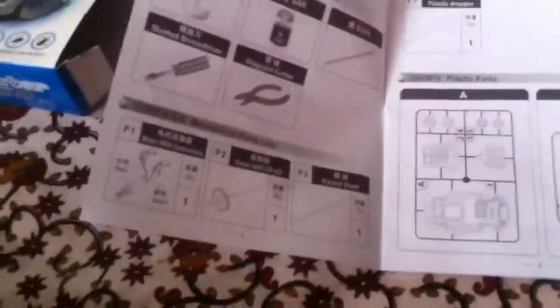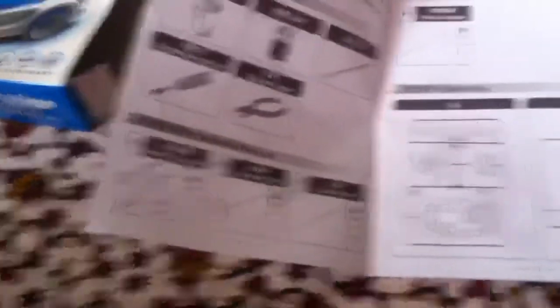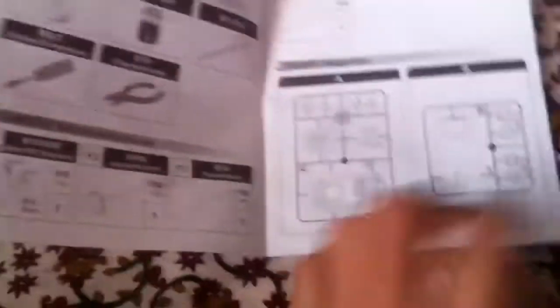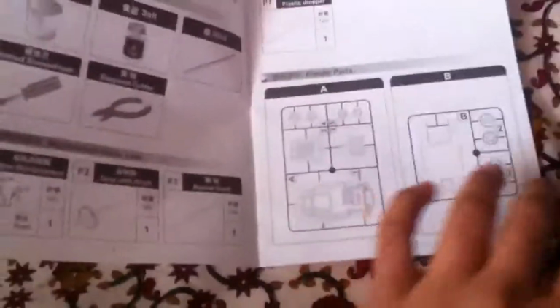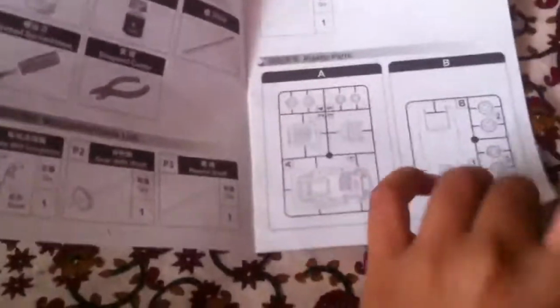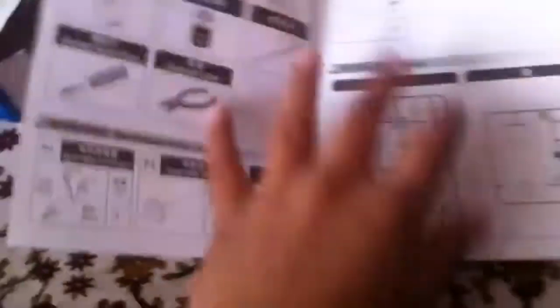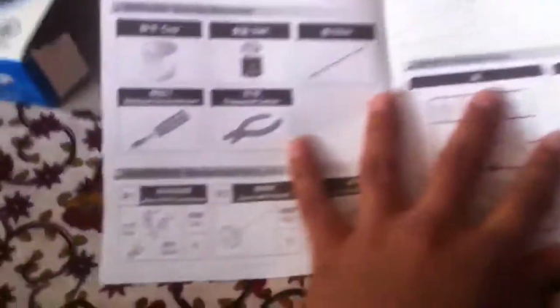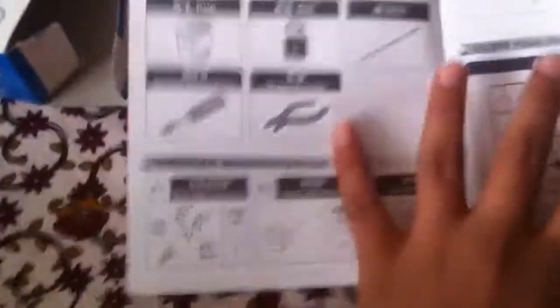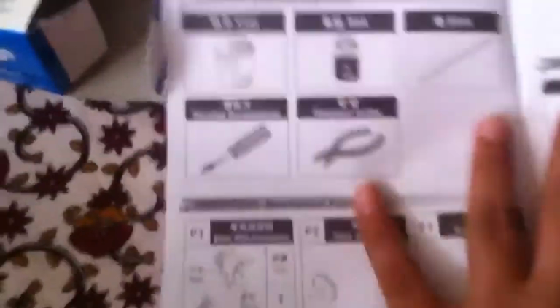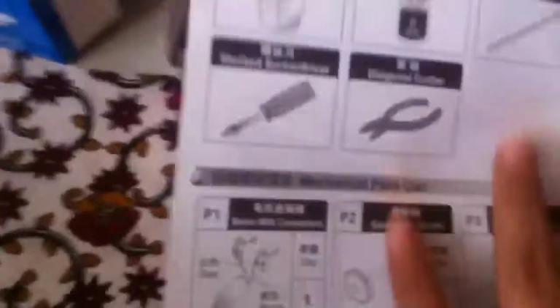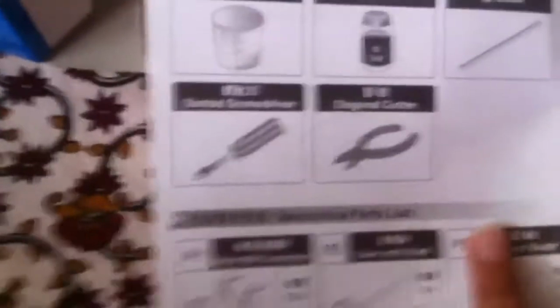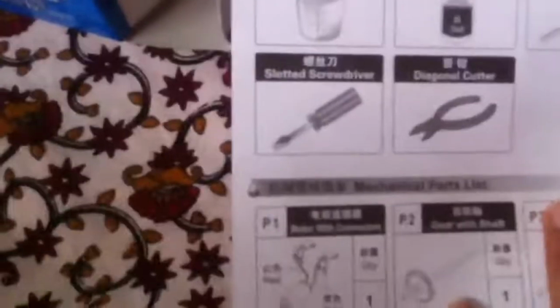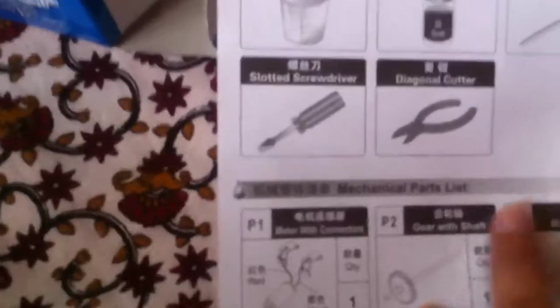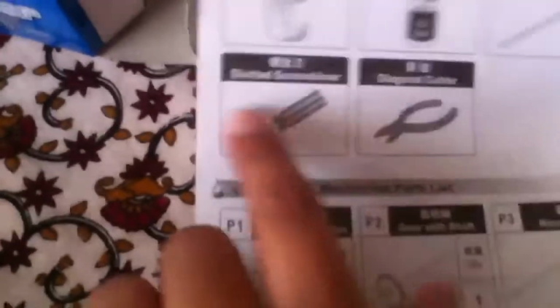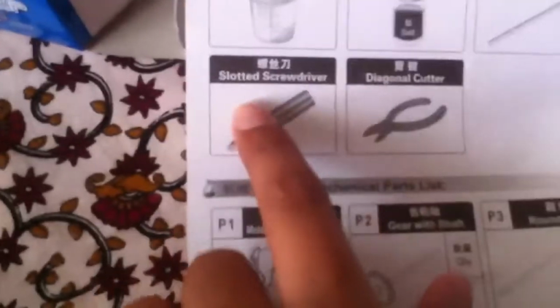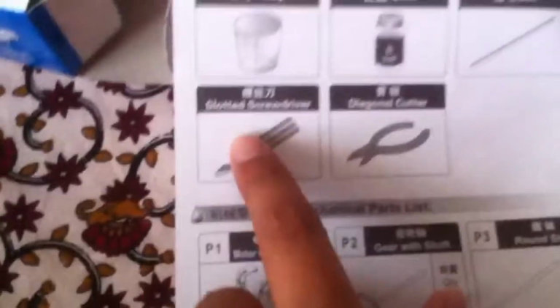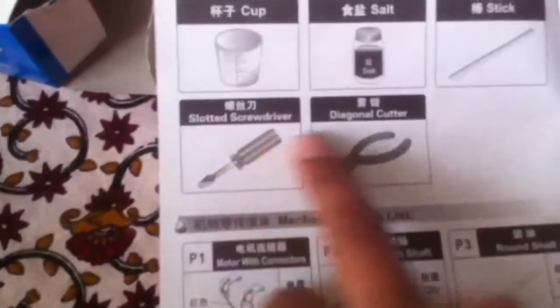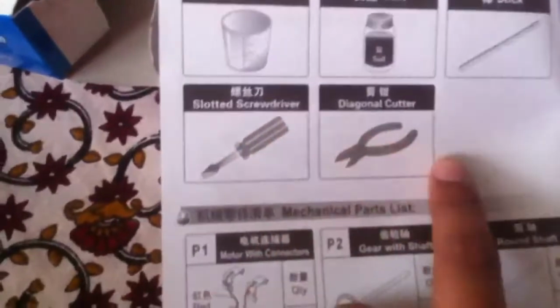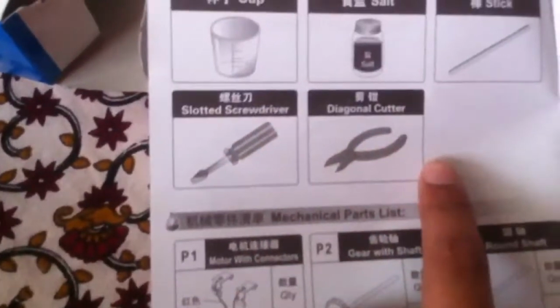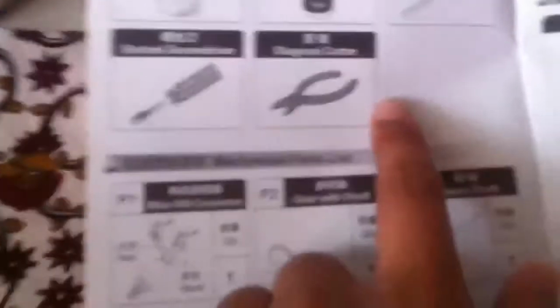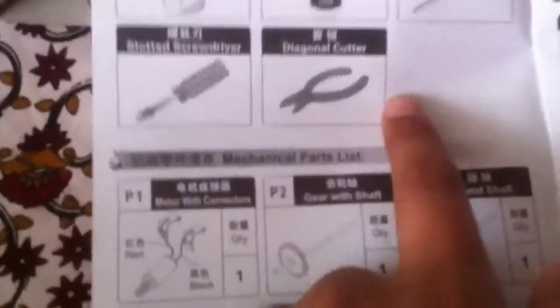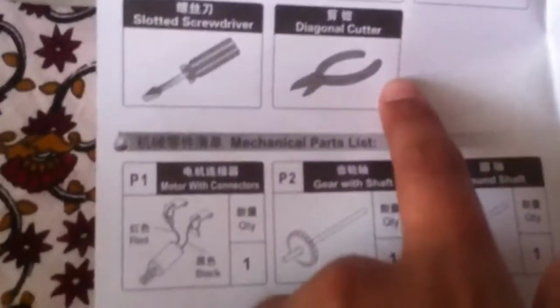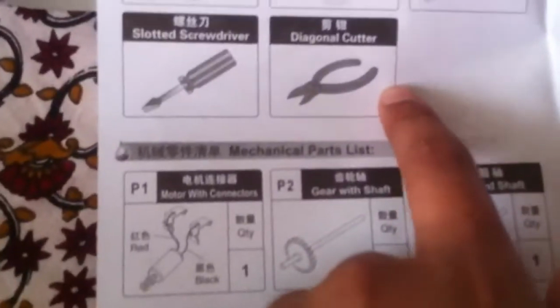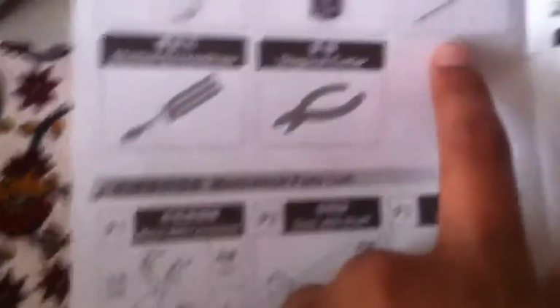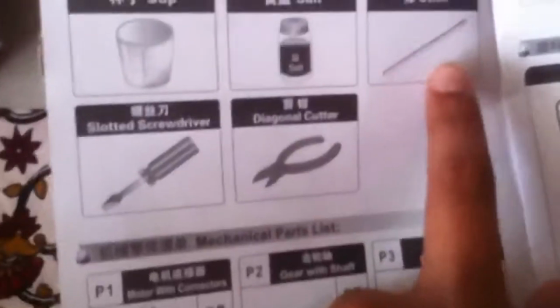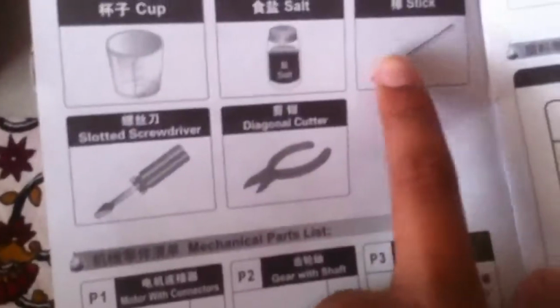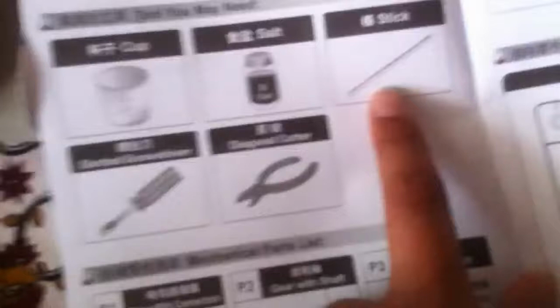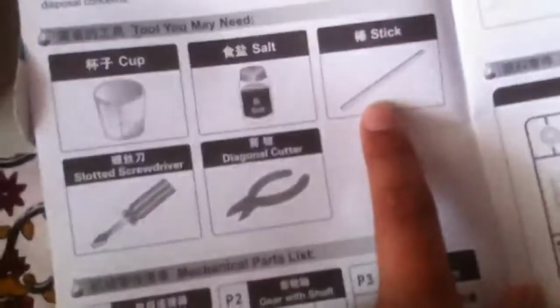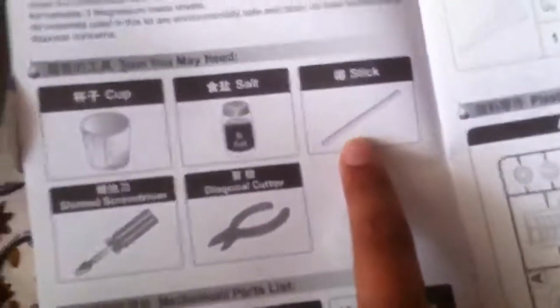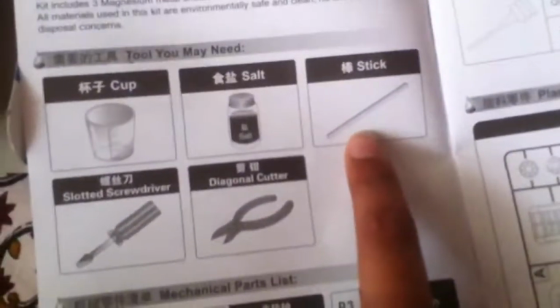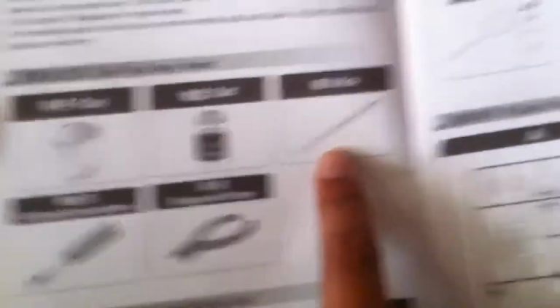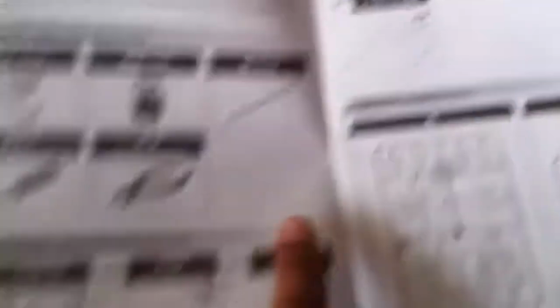They made sure that you have everything, and I just noticed you will need some things like a slotted screwdriver, diagonal cutter, and a stick. I have no idea why you need a stick.